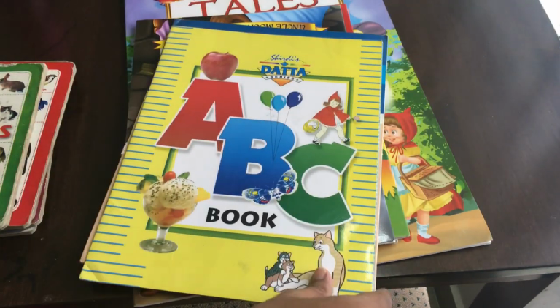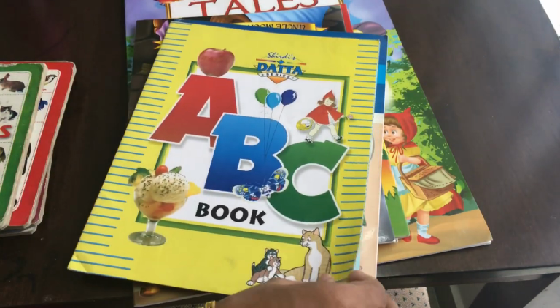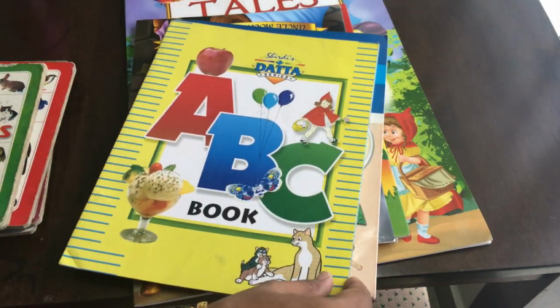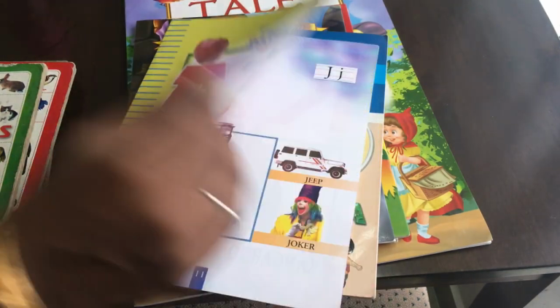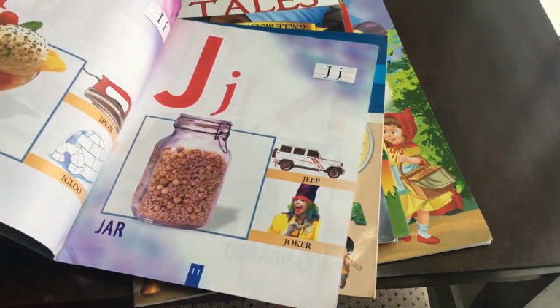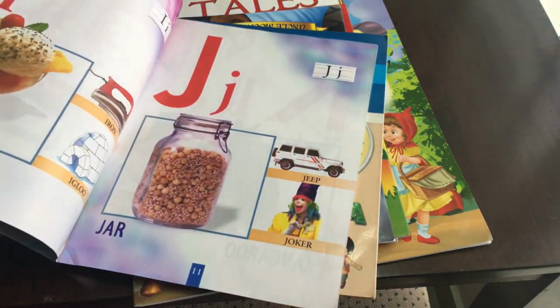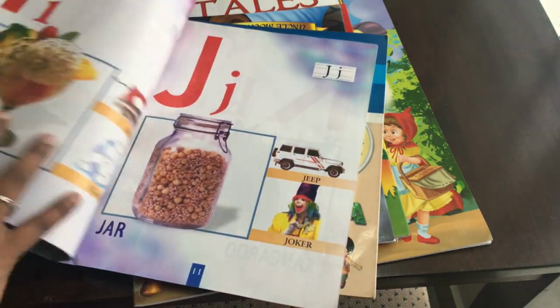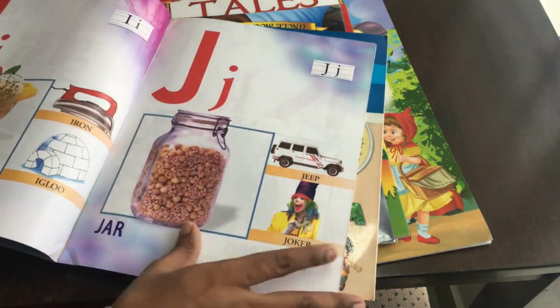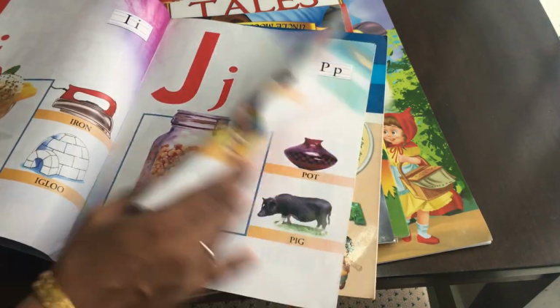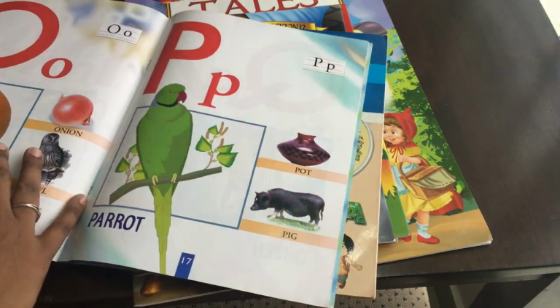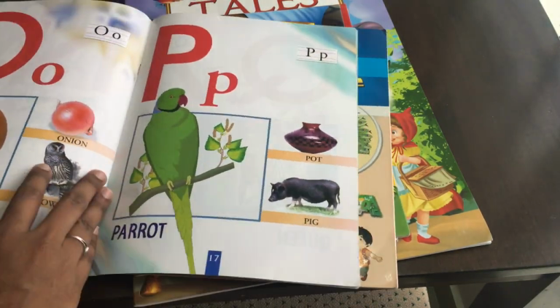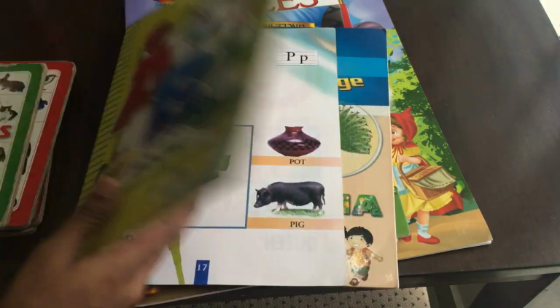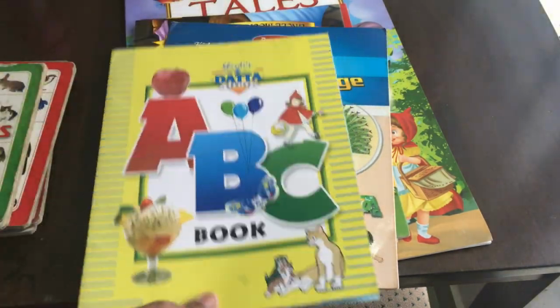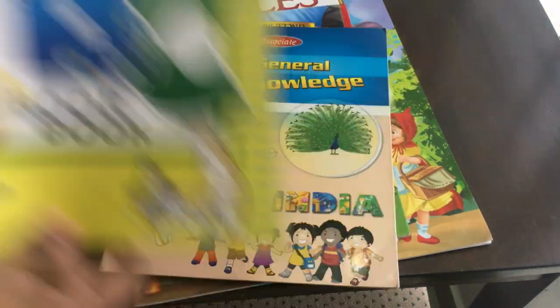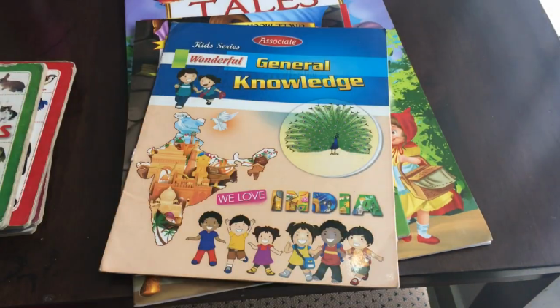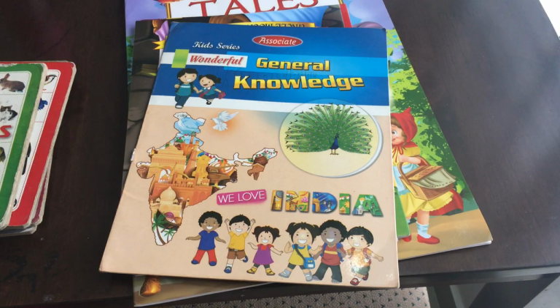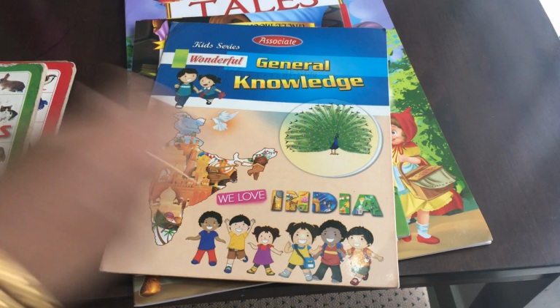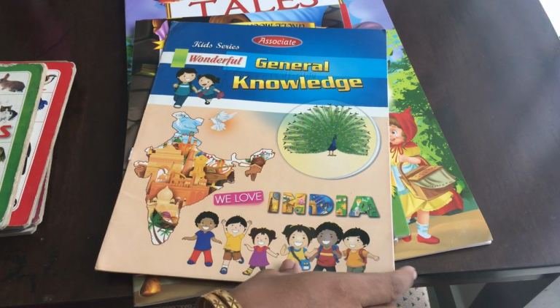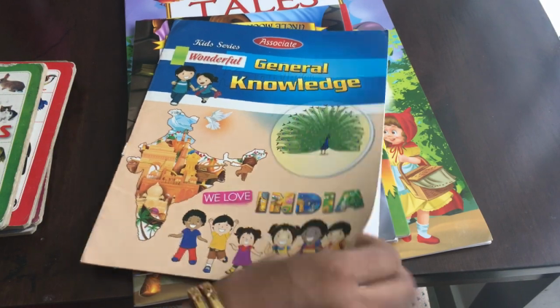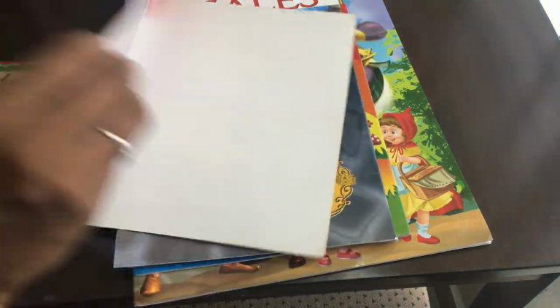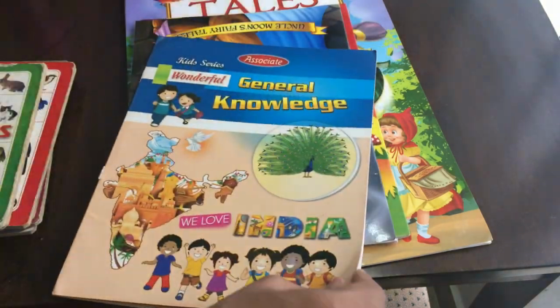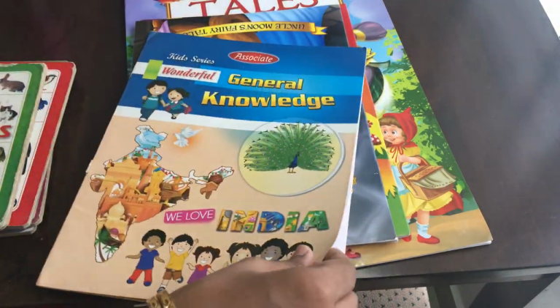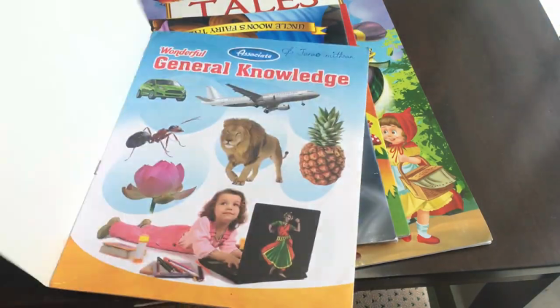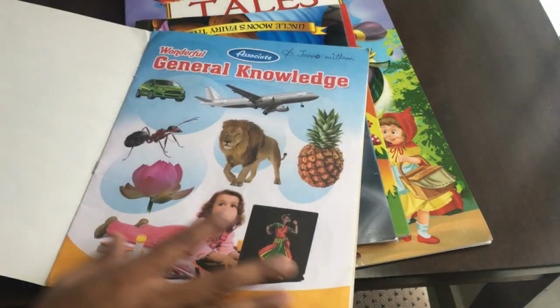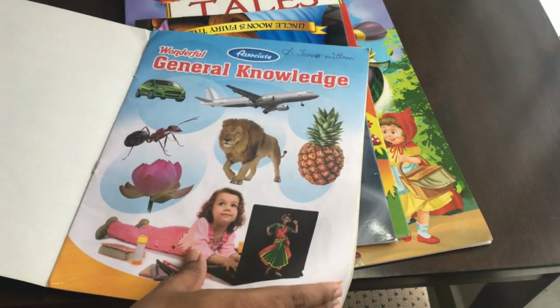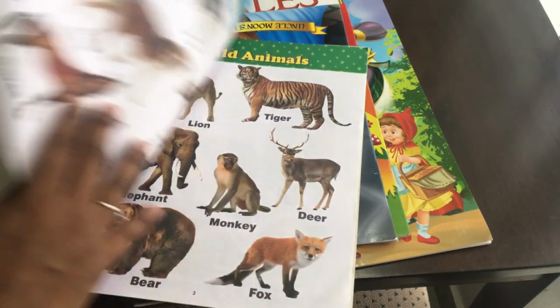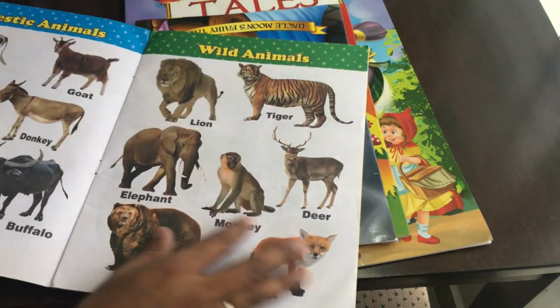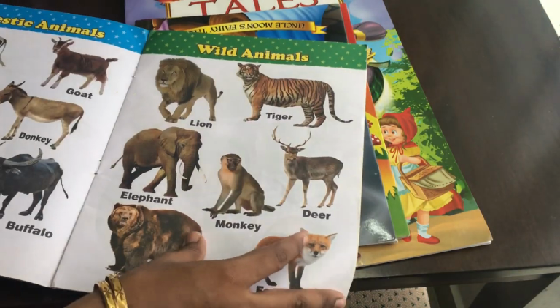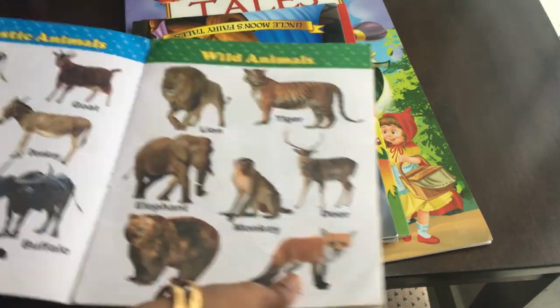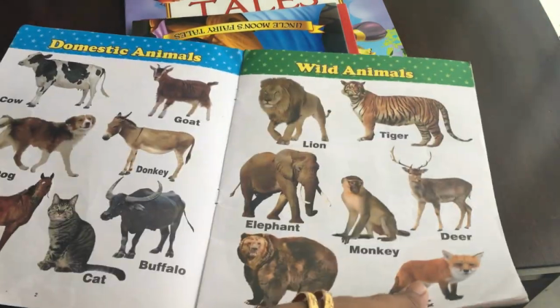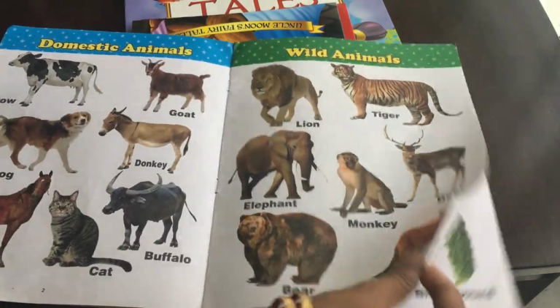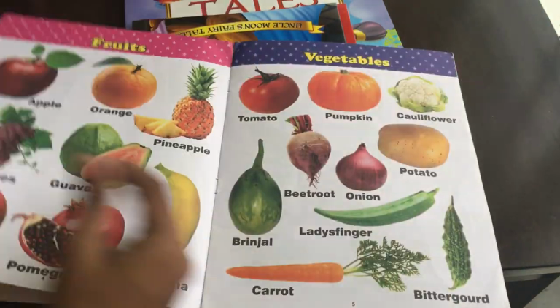Next, there is an ABC book with colorful pictures. It is also a general knowledge book covering domestic animals, wild animals, fruits, and vegetables.